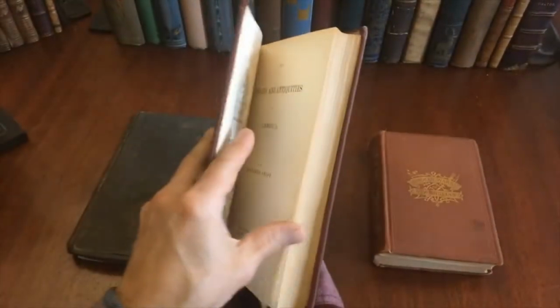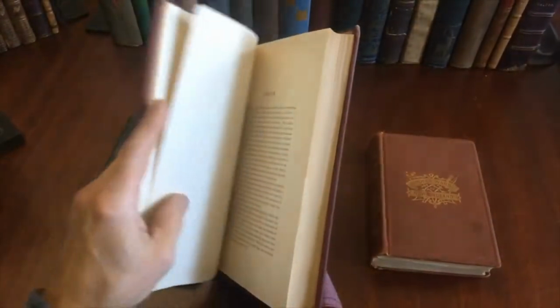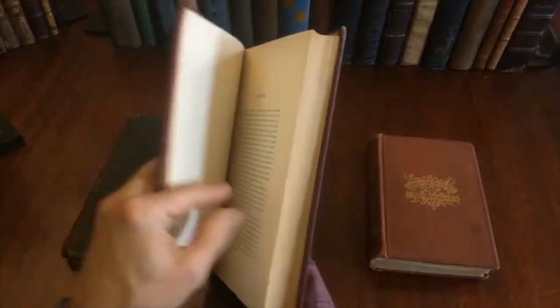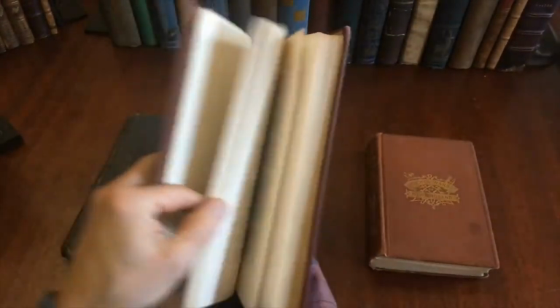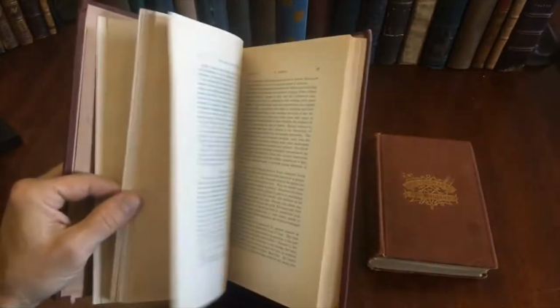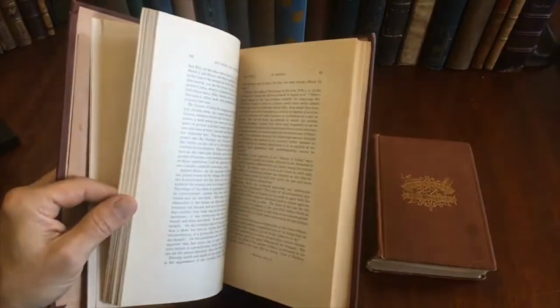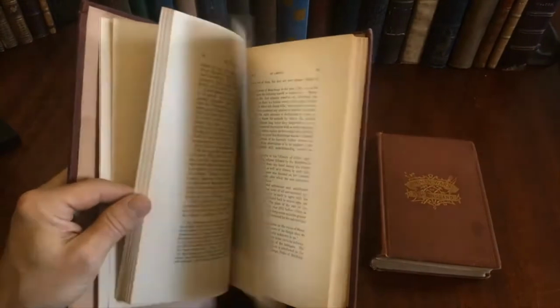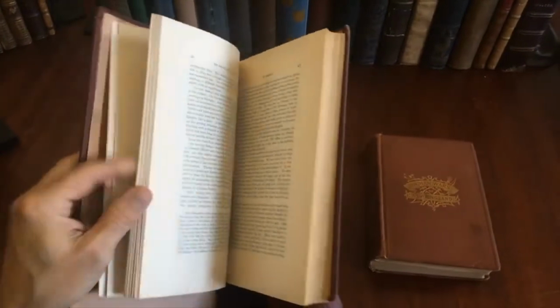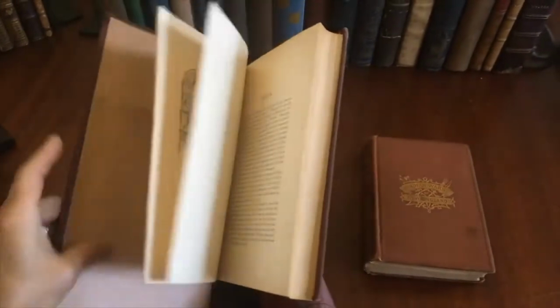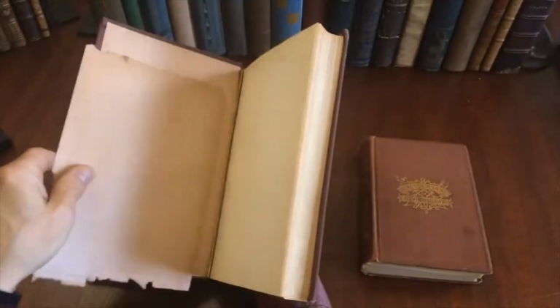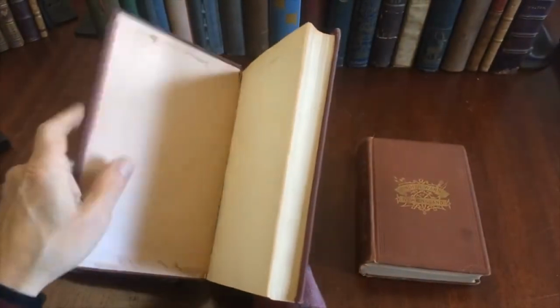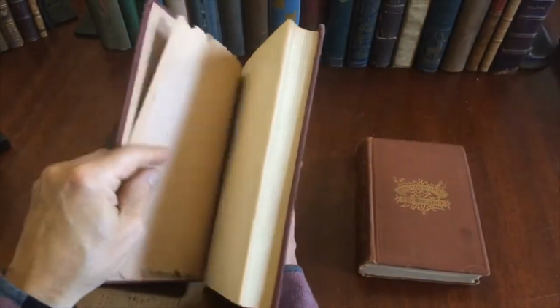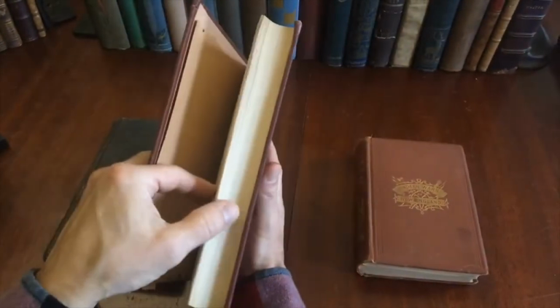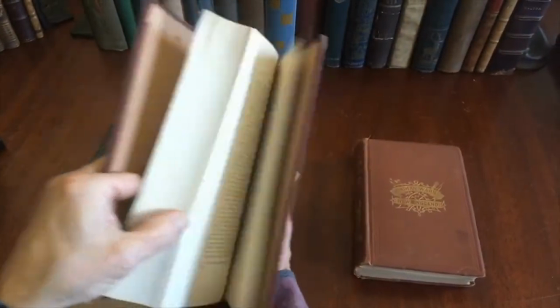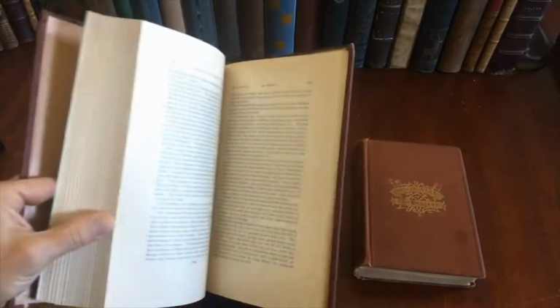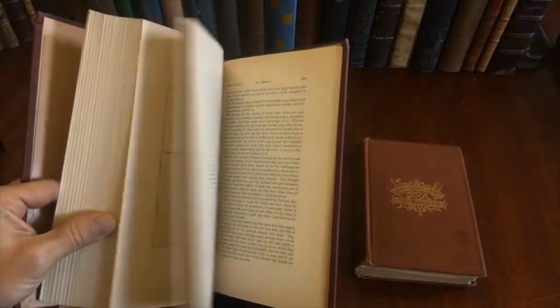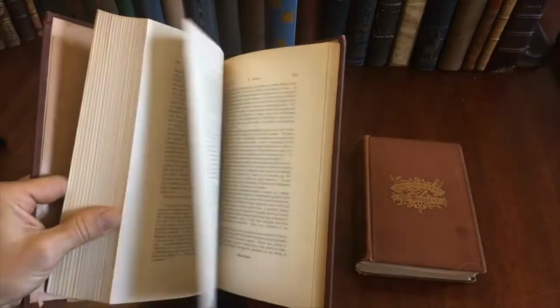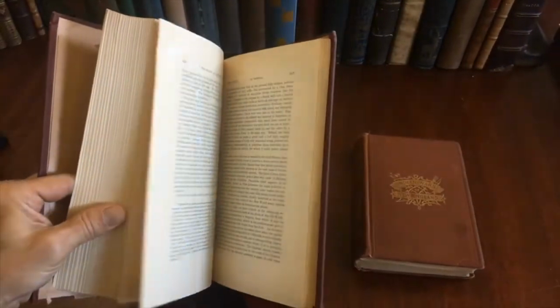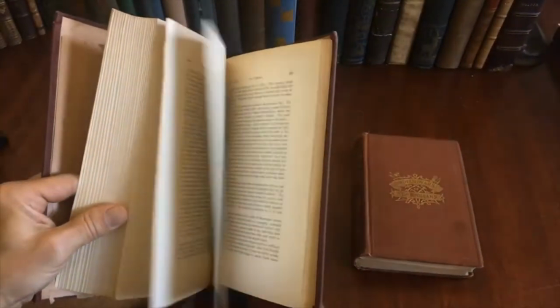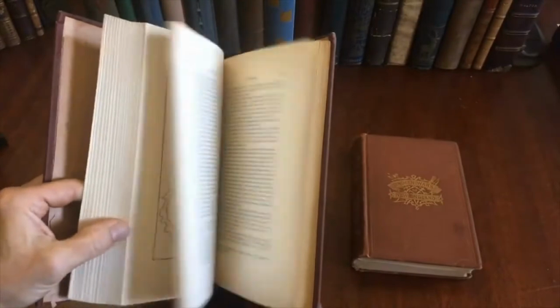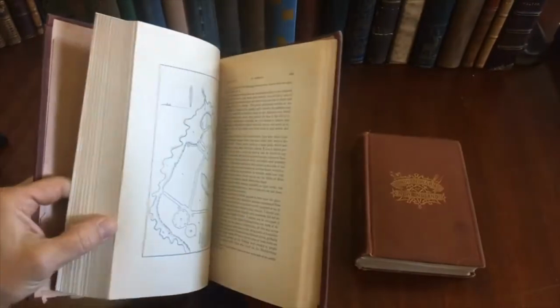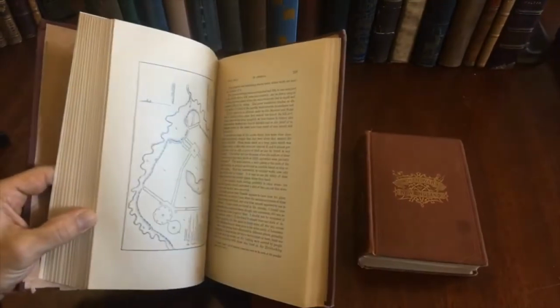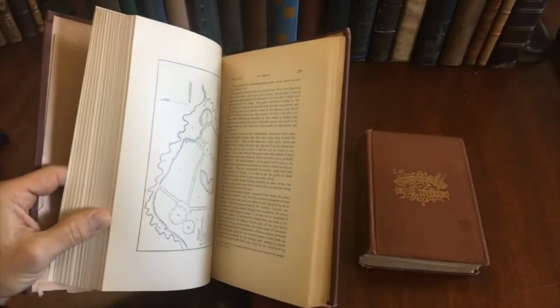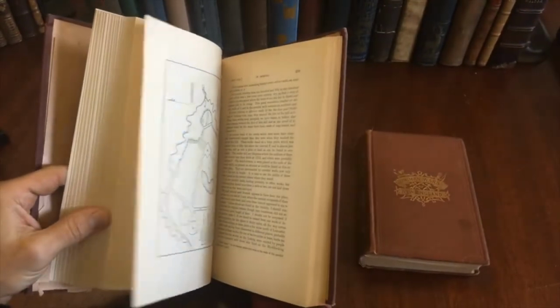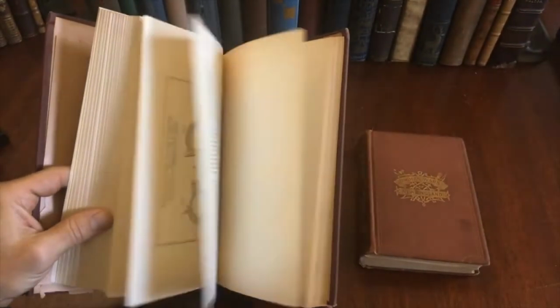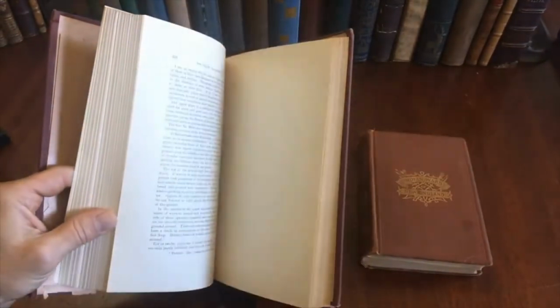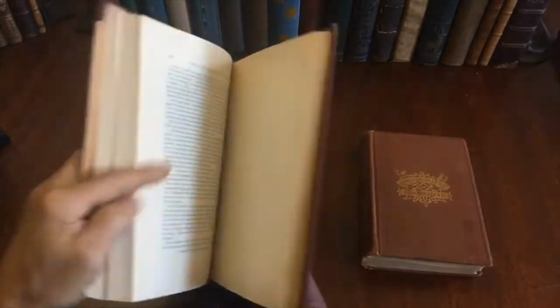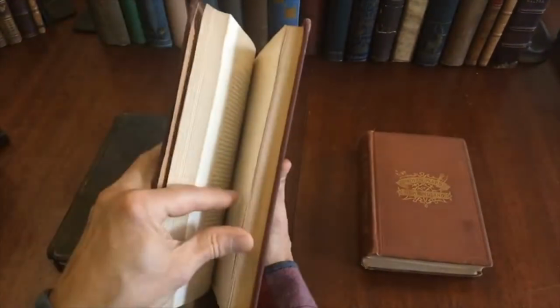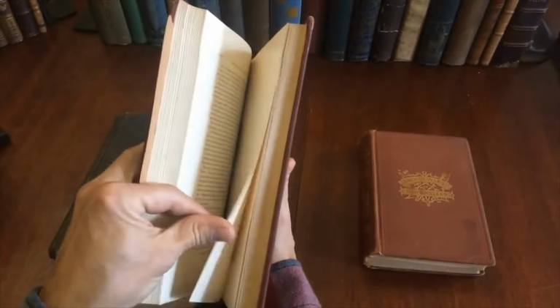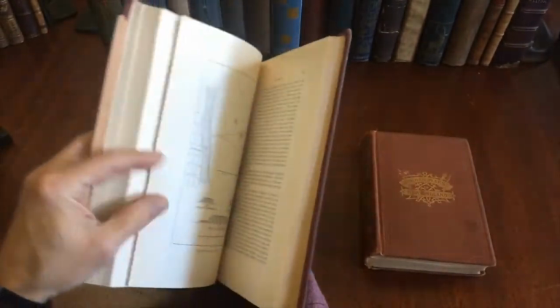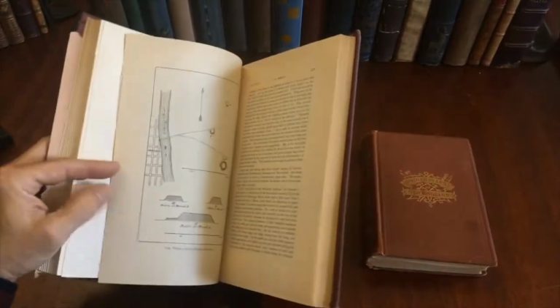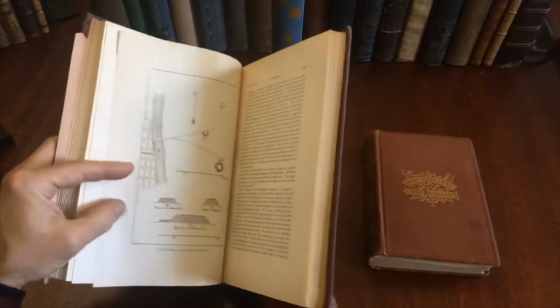A scholarly examination of Native American culture with illustrations throughout.